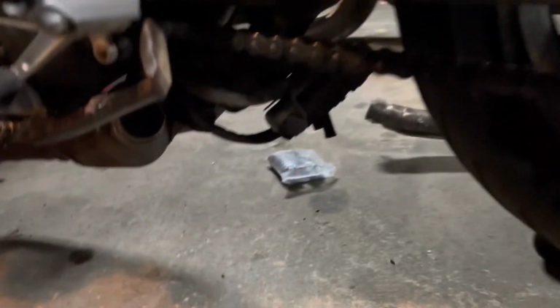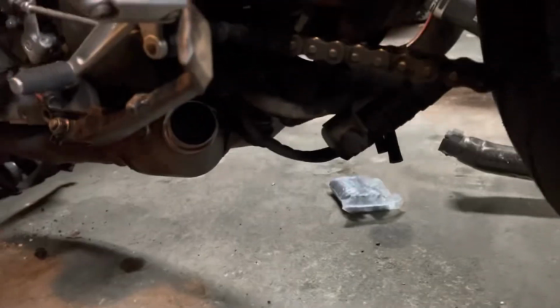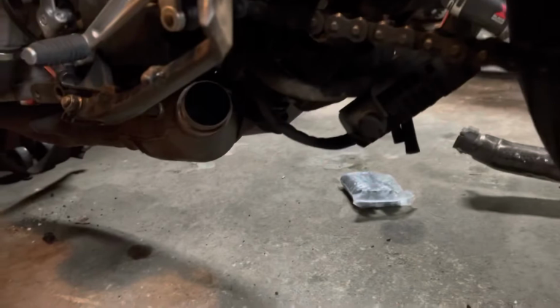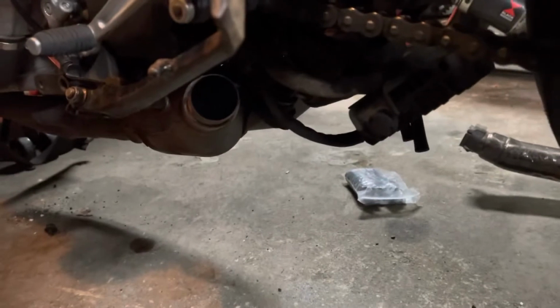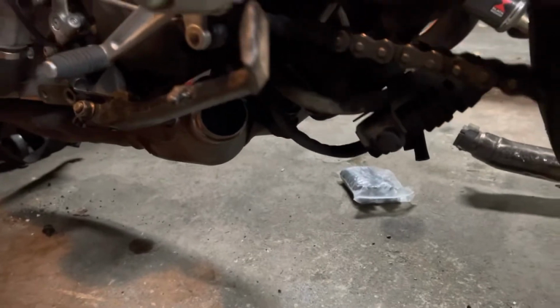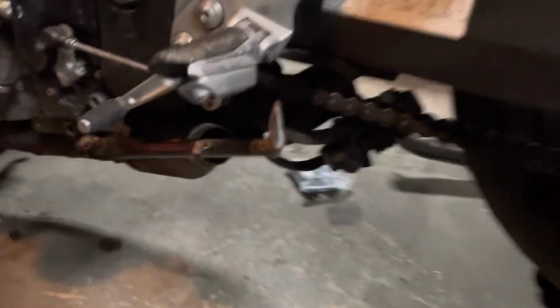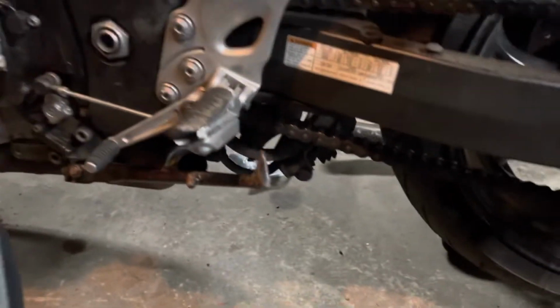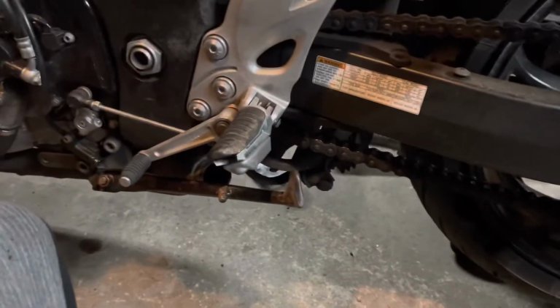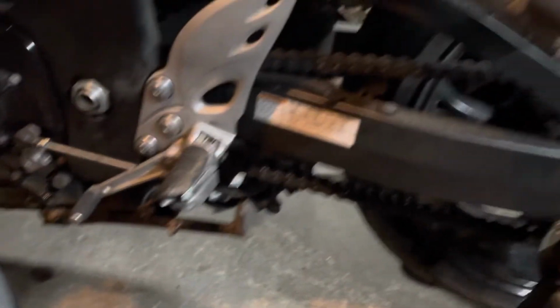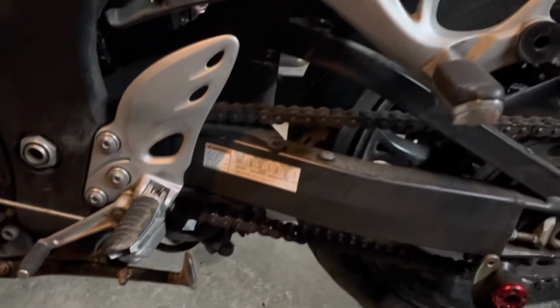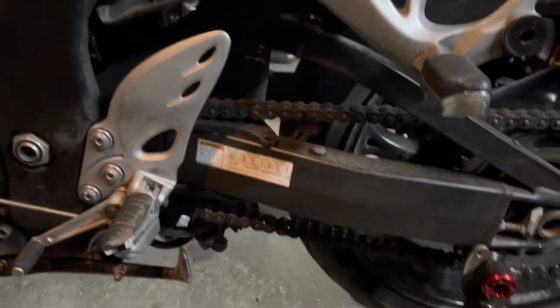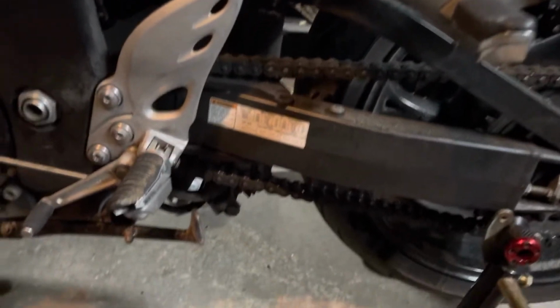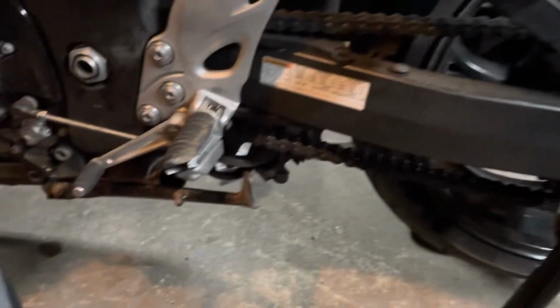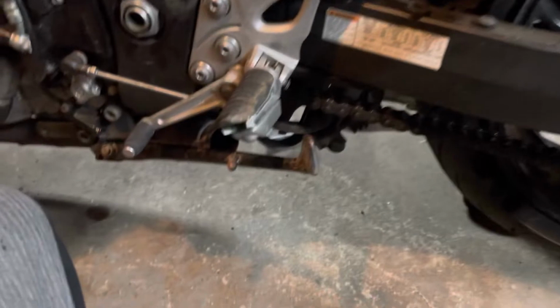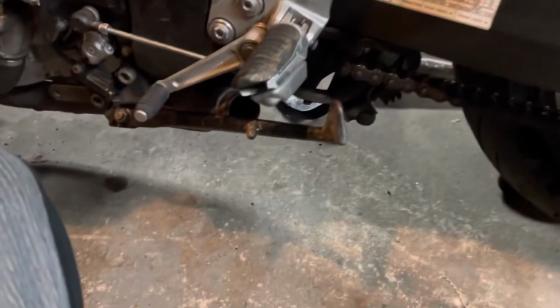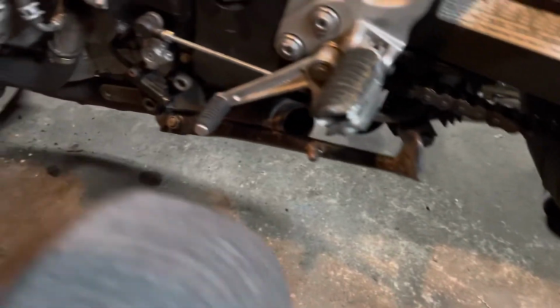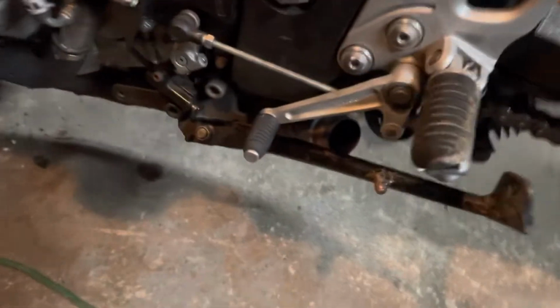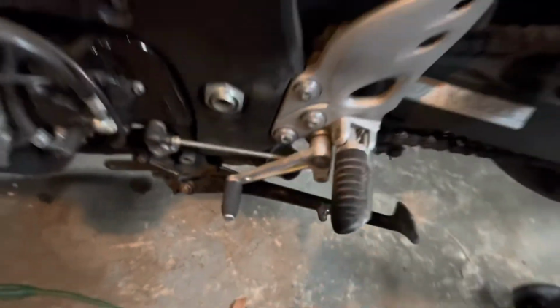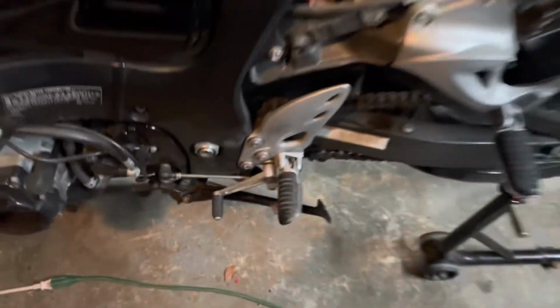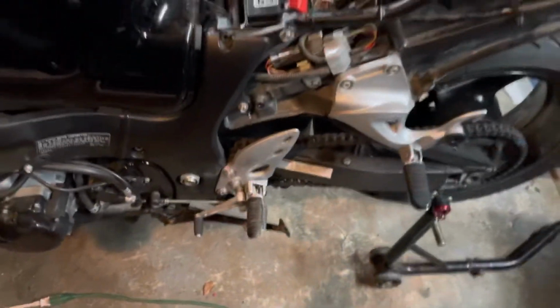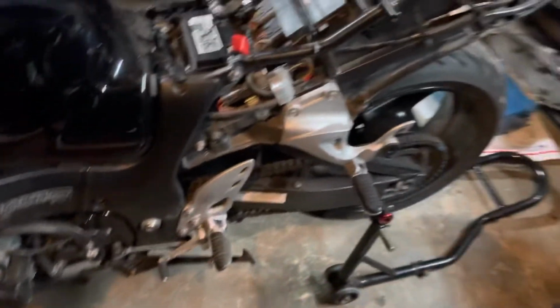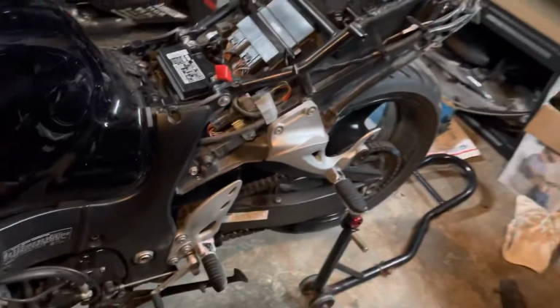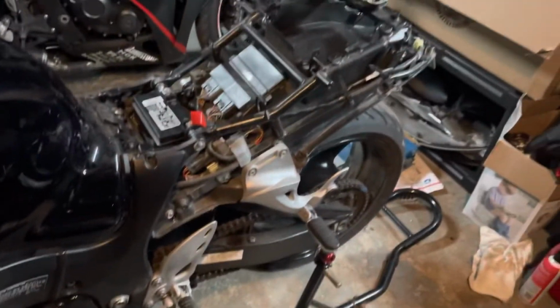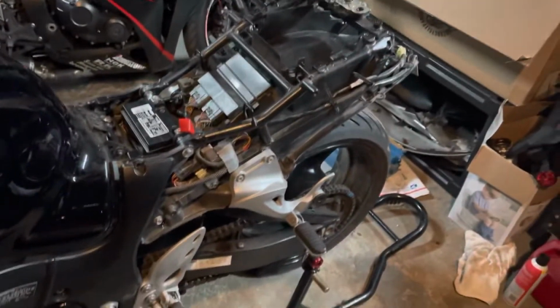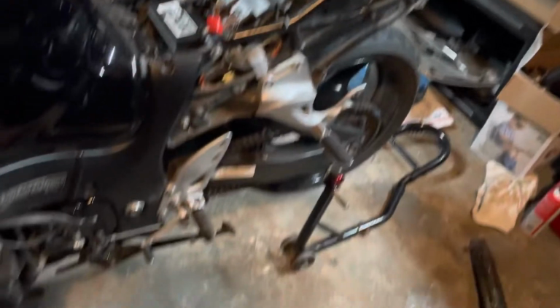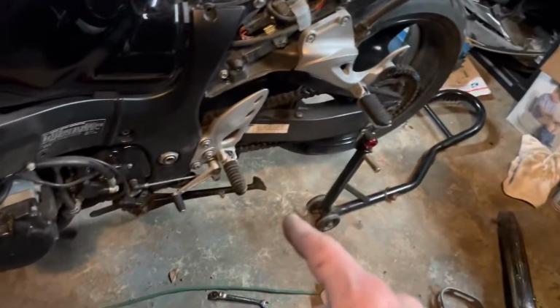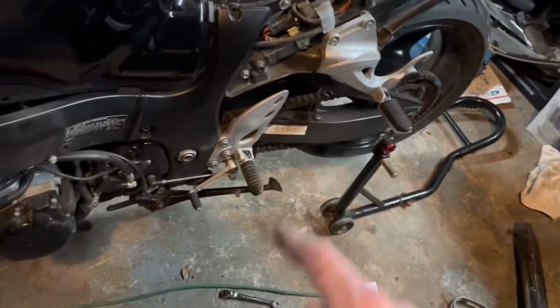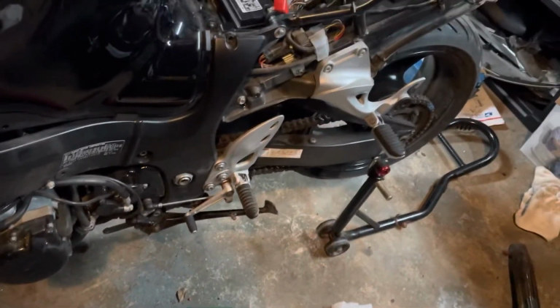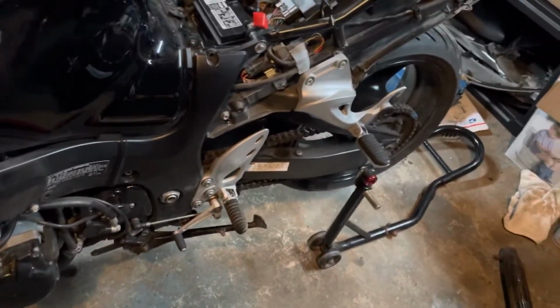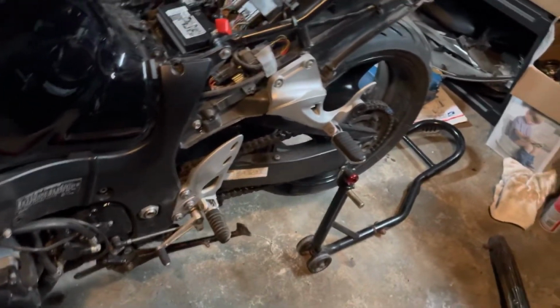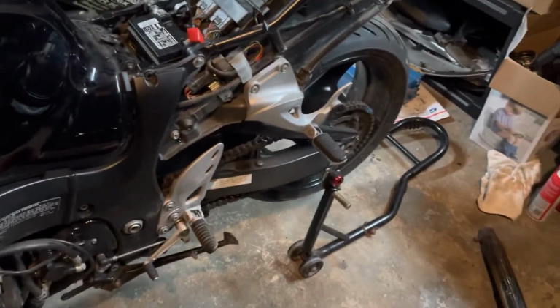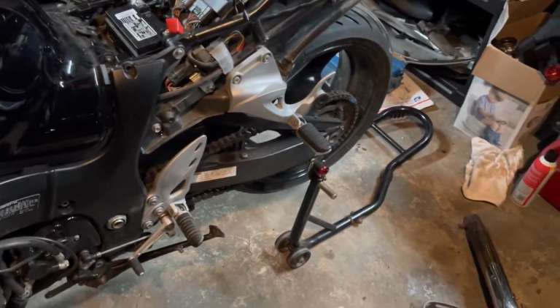I know you probably all want me to start it up without the muffler on there, but I don't think I'm gonna do that. I just don't think I'm gonna like how that sounds, so I'm gonna pass on that. The pegs are on now and then we'll go look at that new exhaust mounted up.